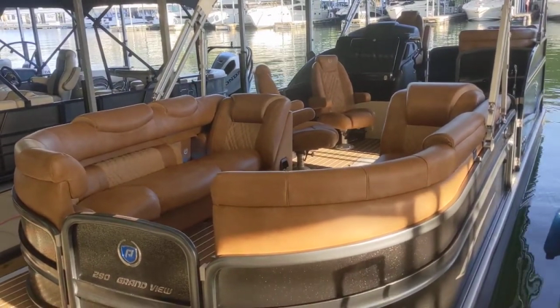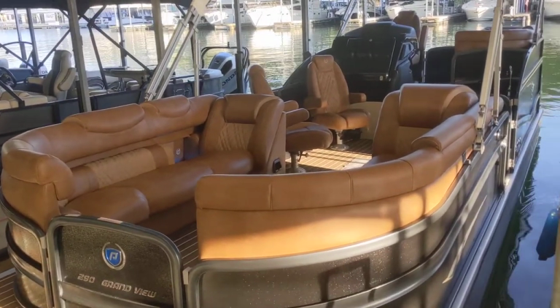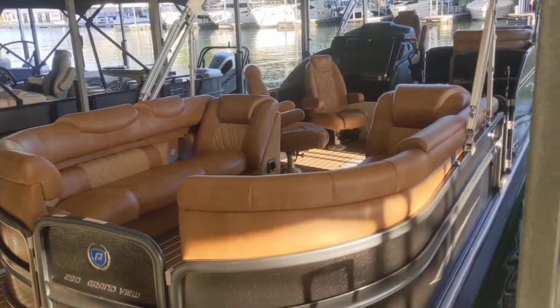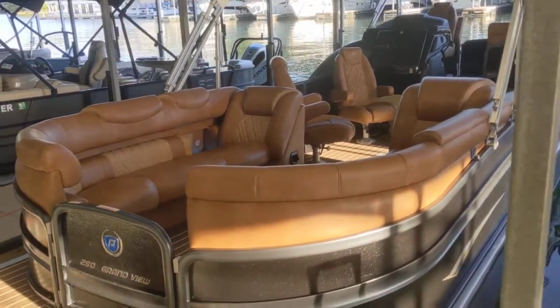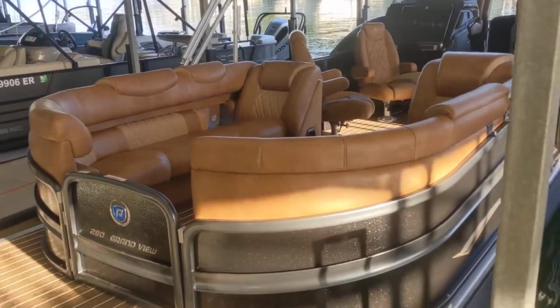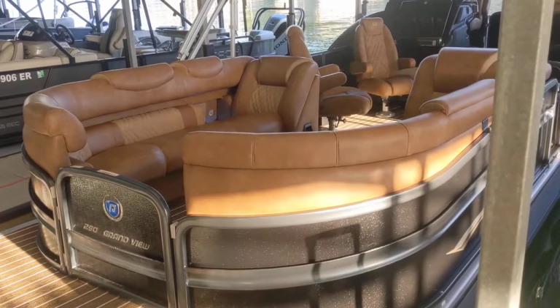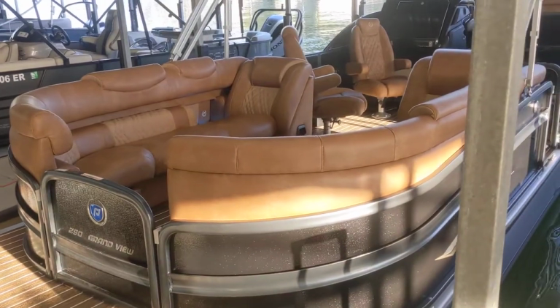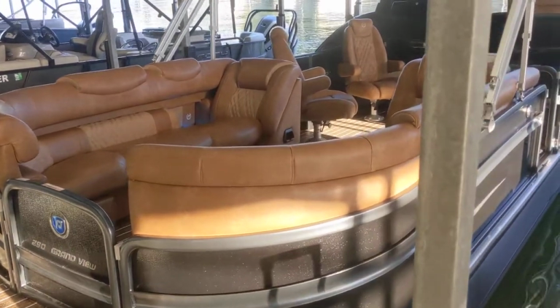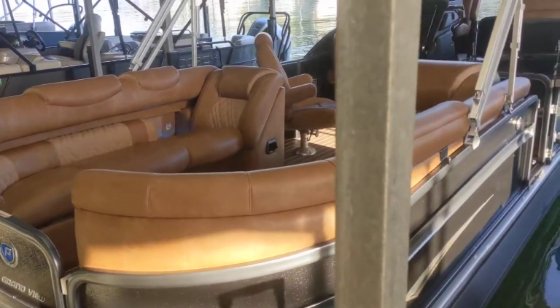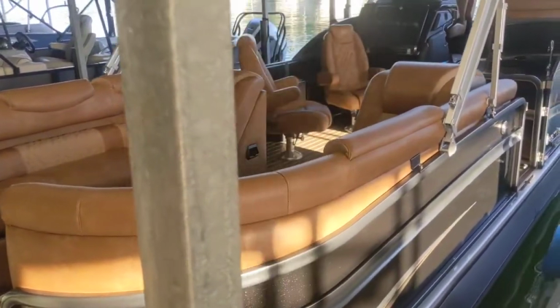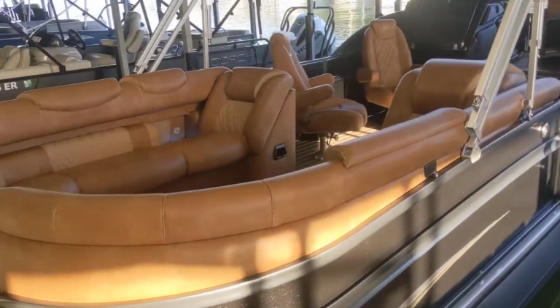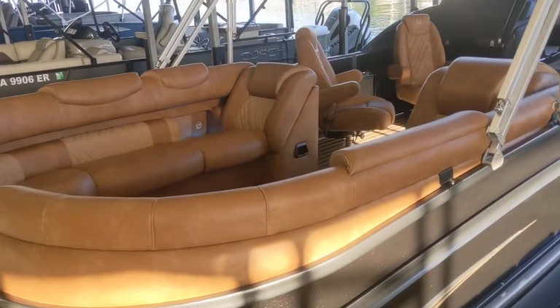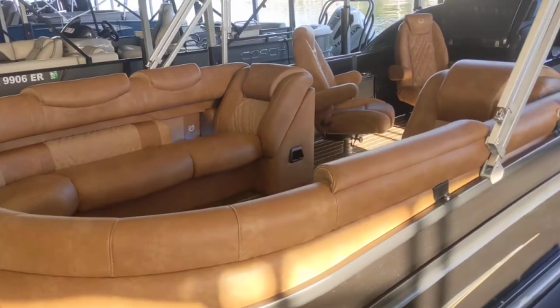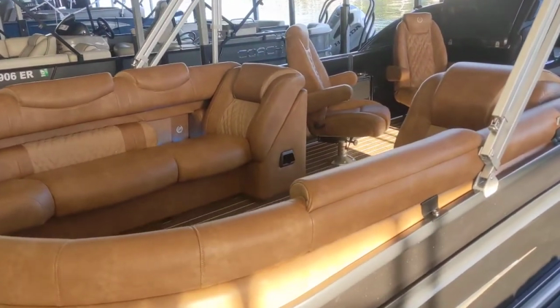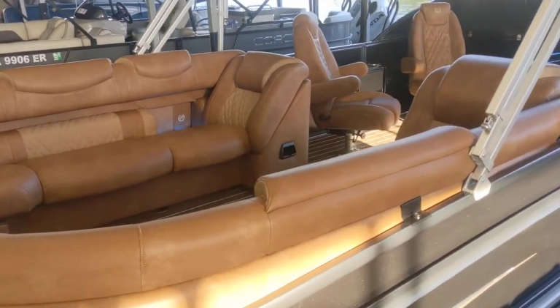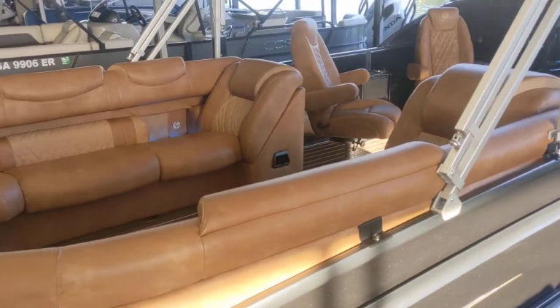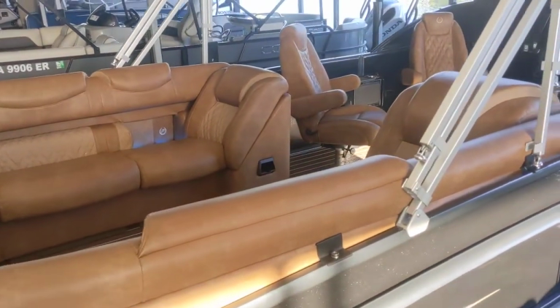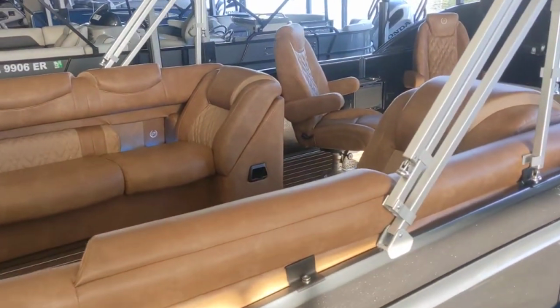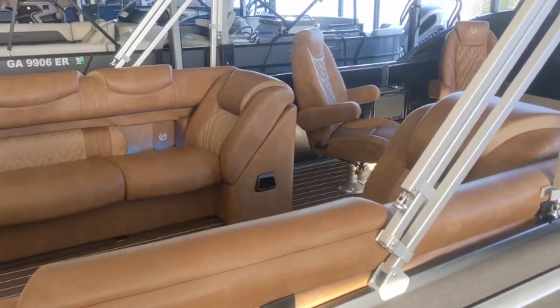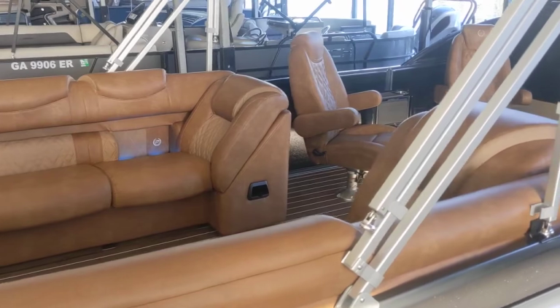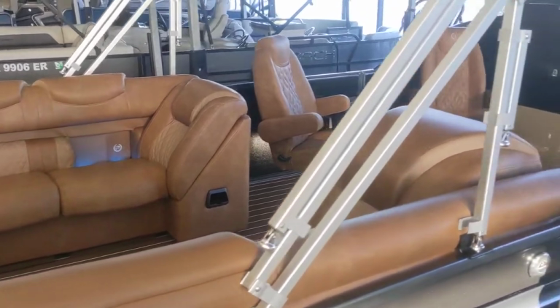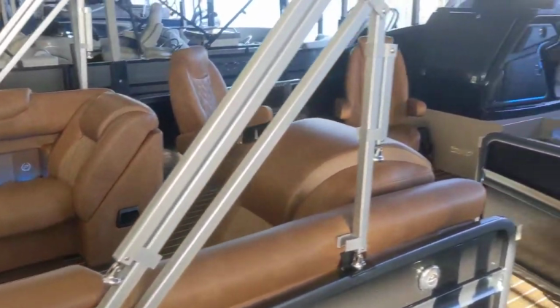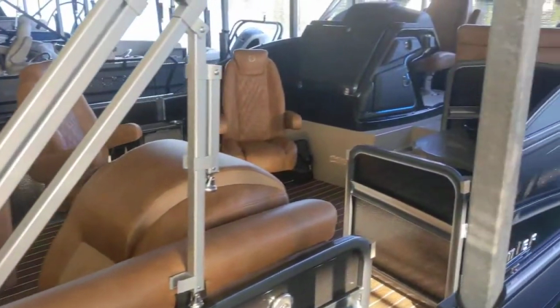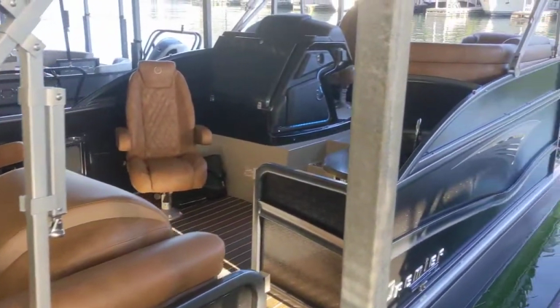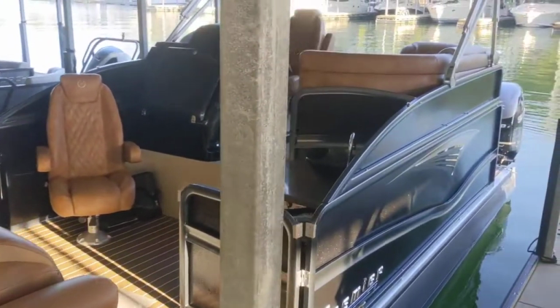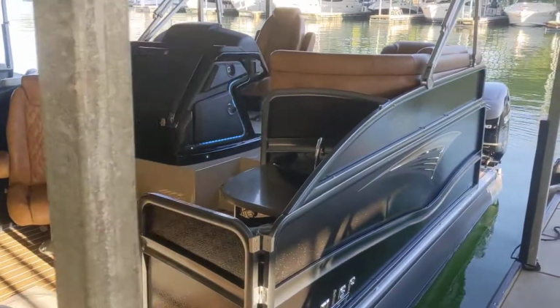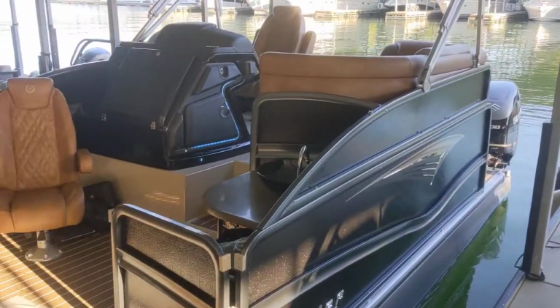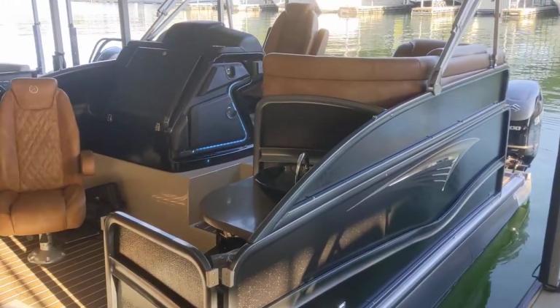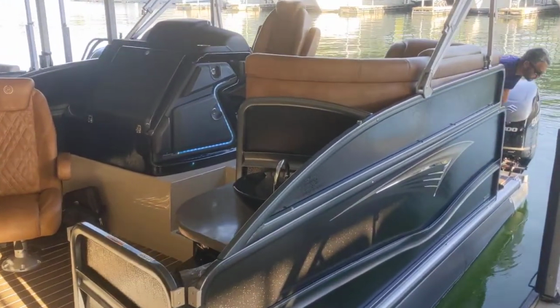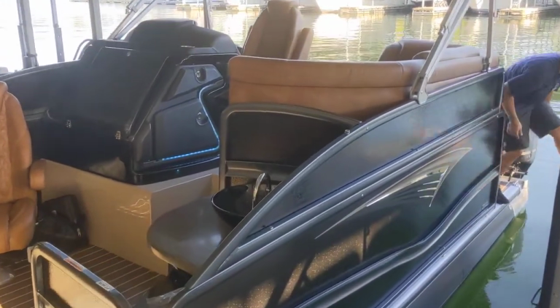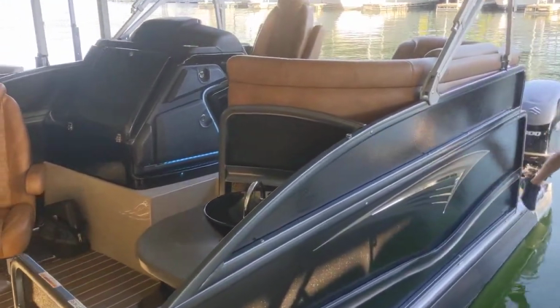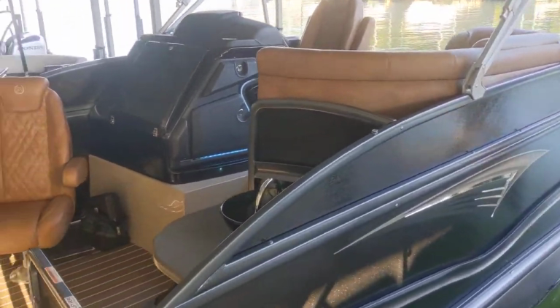Hey, this is David with Carefree Boat Sales doing a walkthrough. This is the first Cognac interior boat they've done for 2021. This is a 2021 Grandview 290.